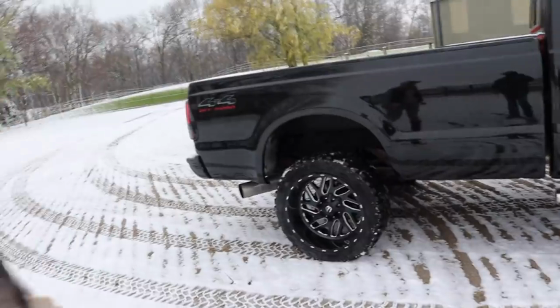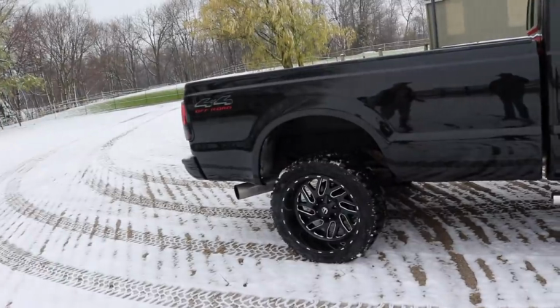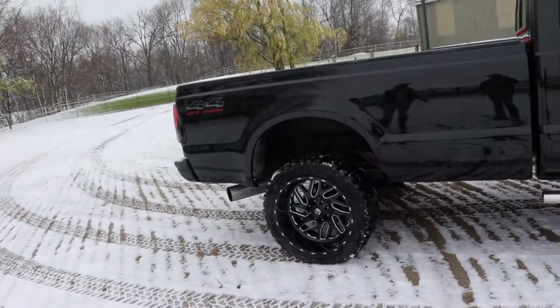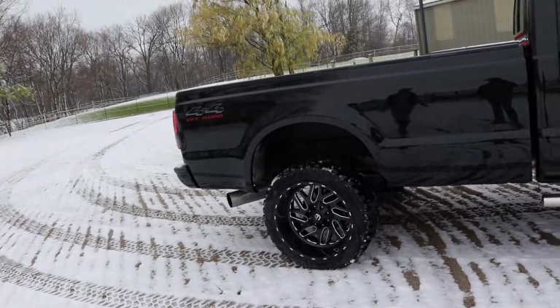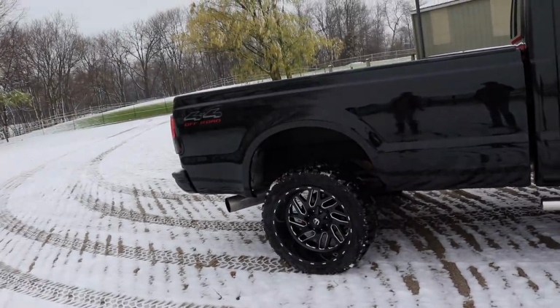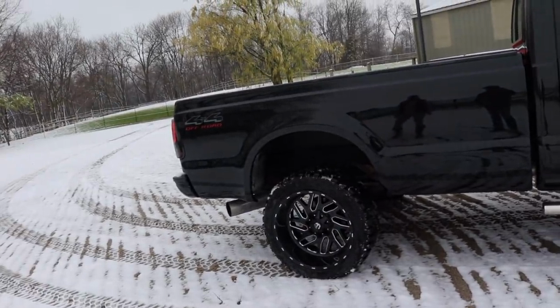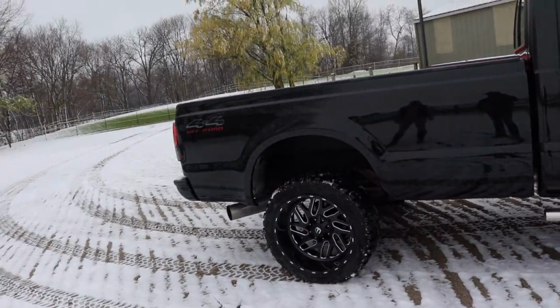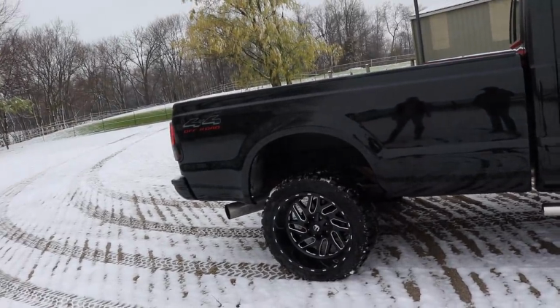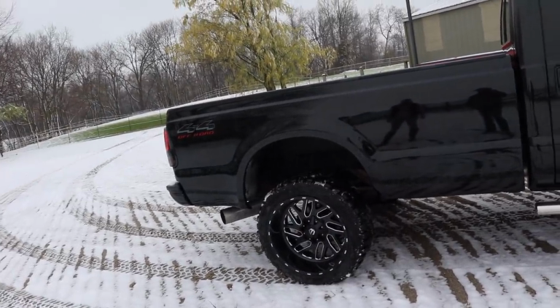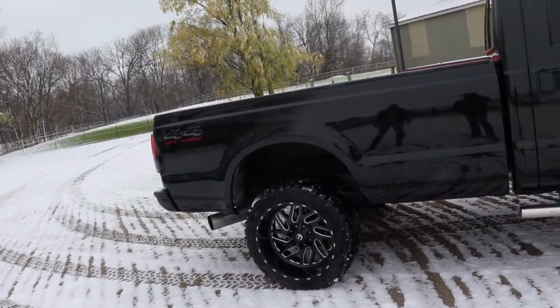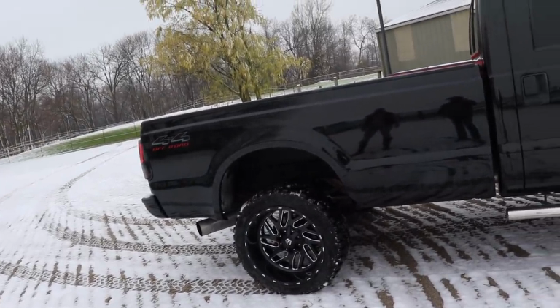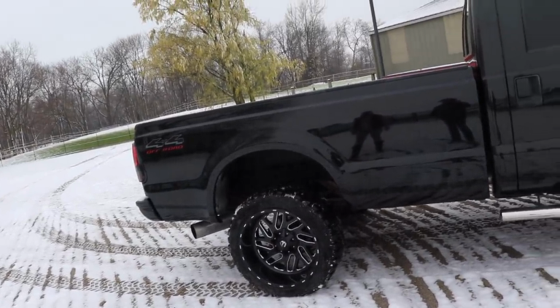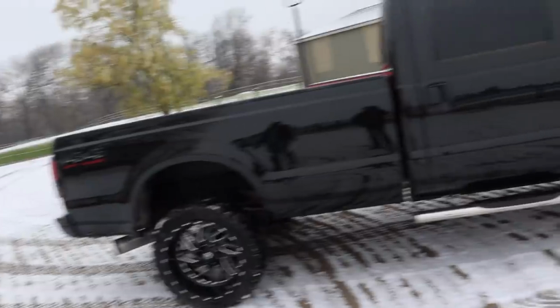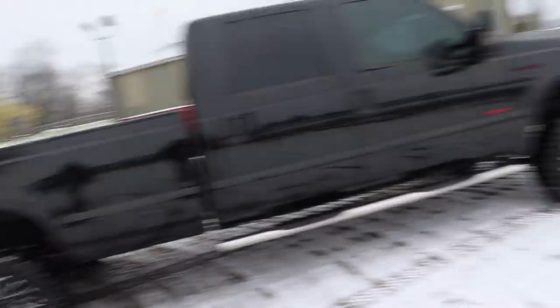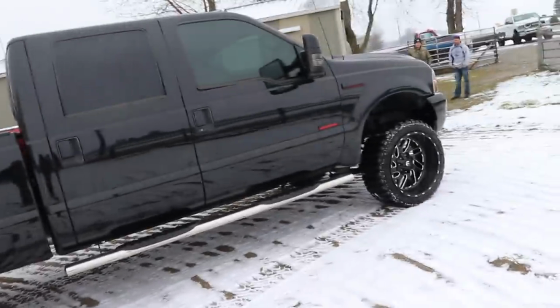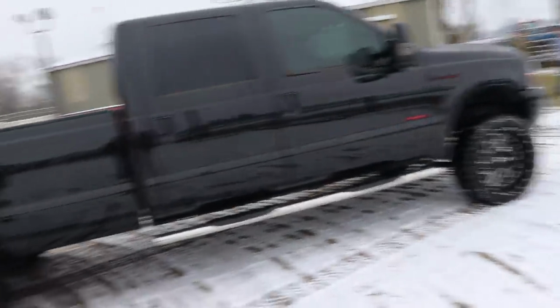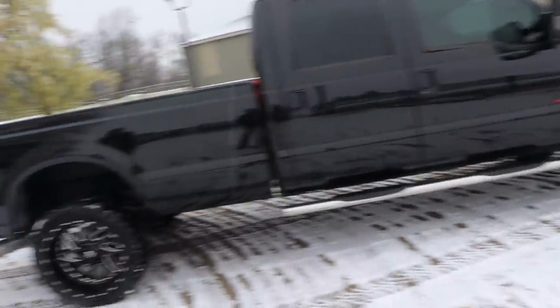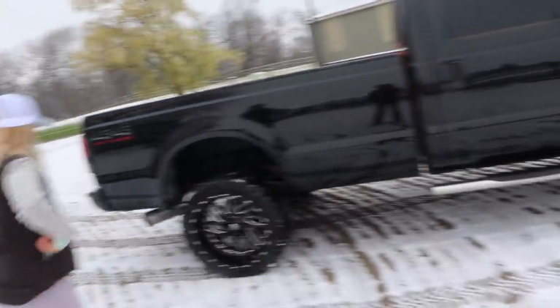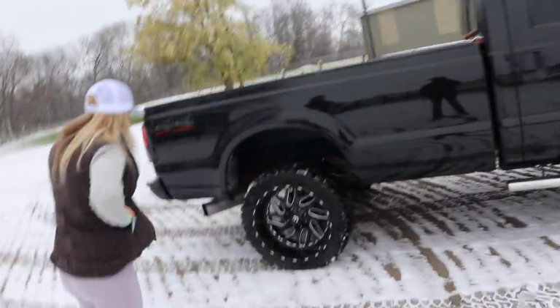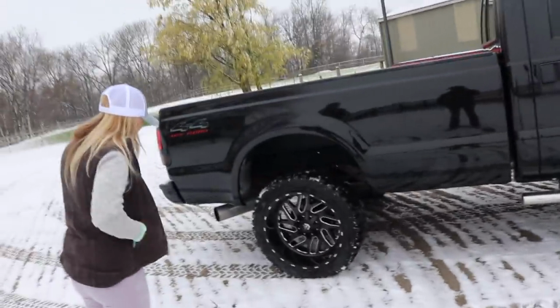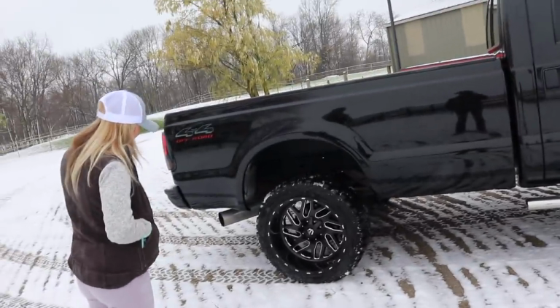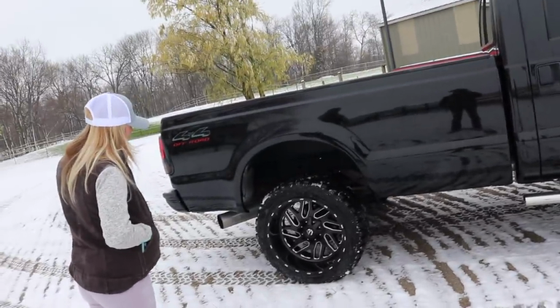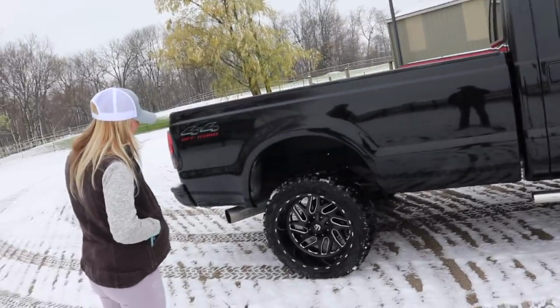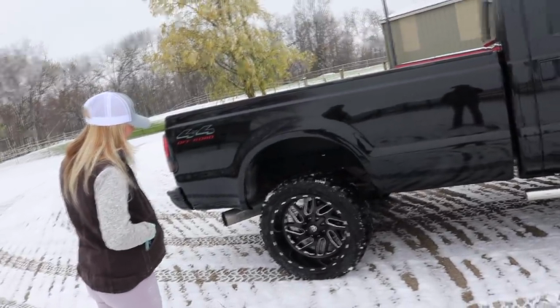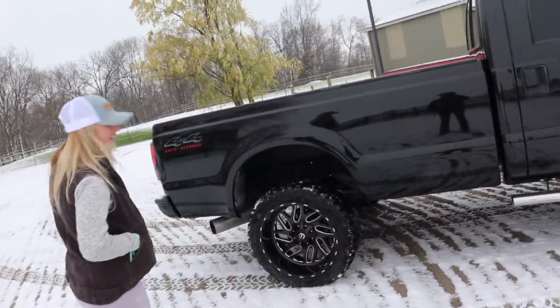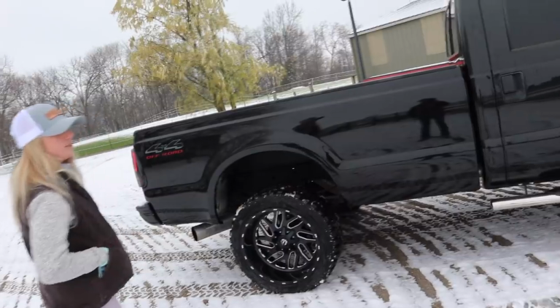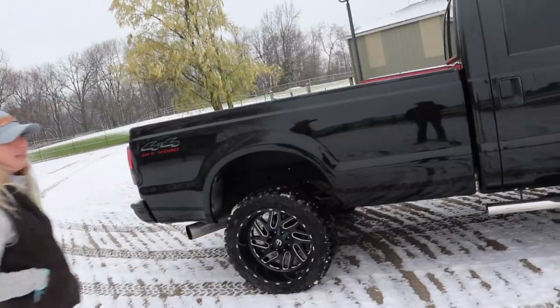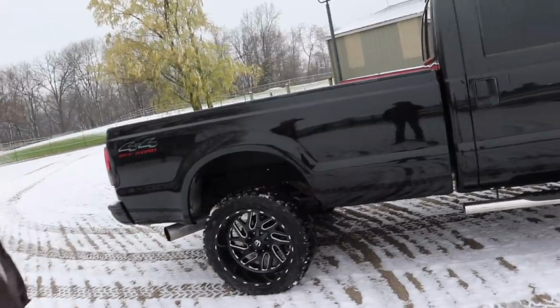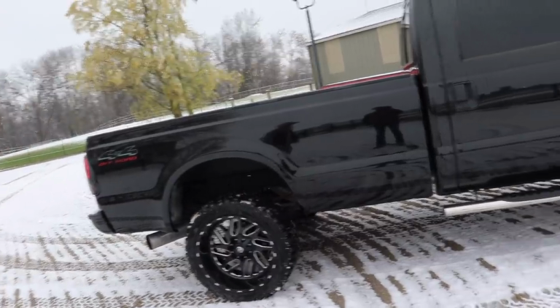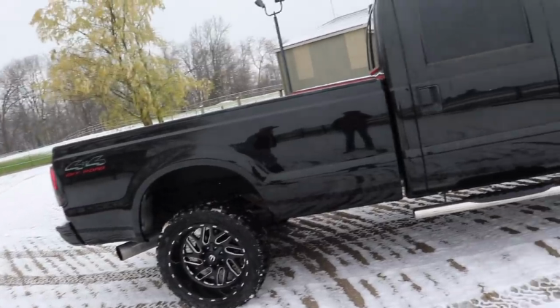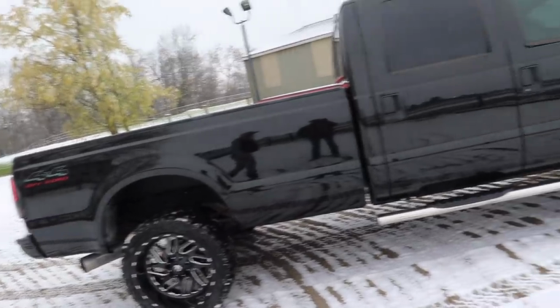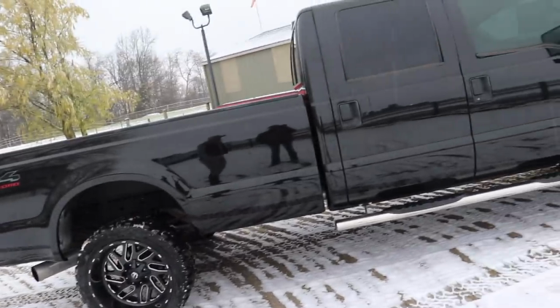Honestly they're nicer than I expected from the pictures — they look great. And you still have a lot of turn radius with them, nothing too crazy. They're not too much, not lifted at all. They look really great.